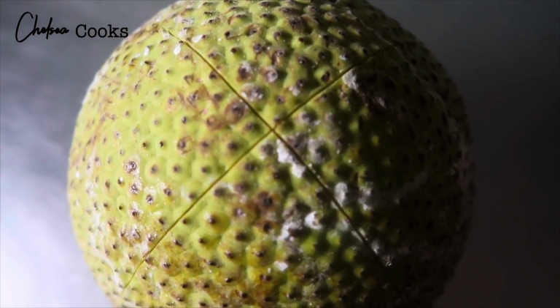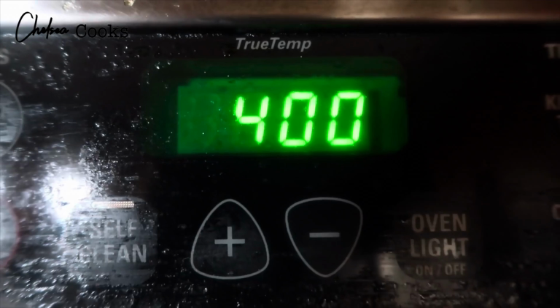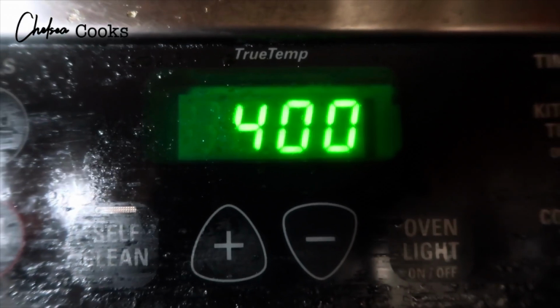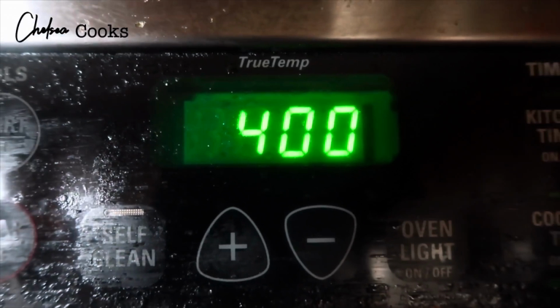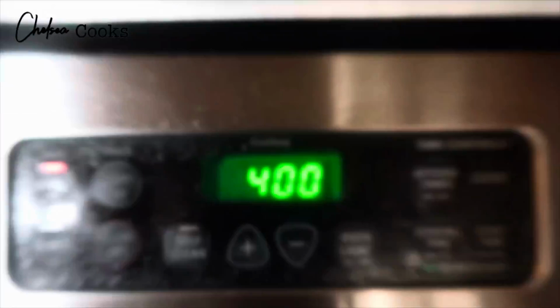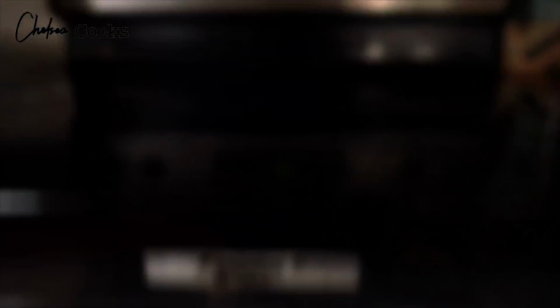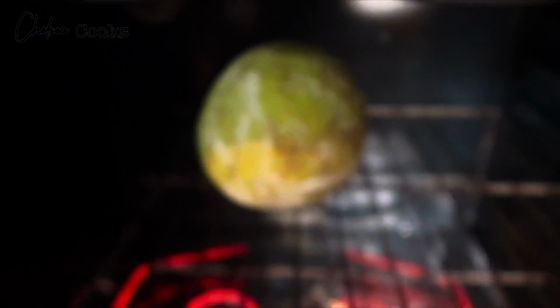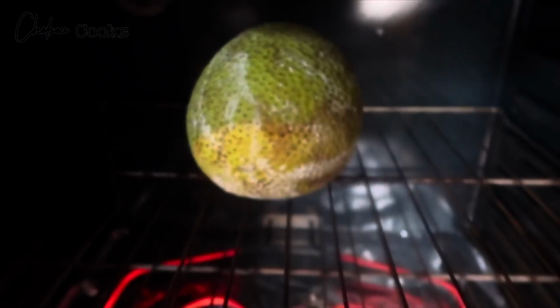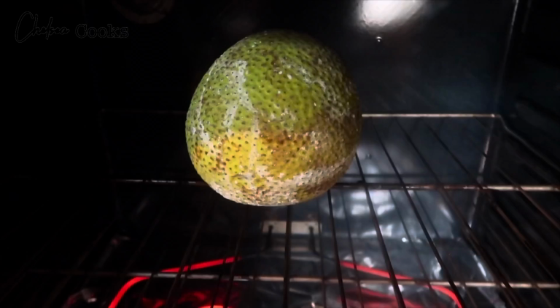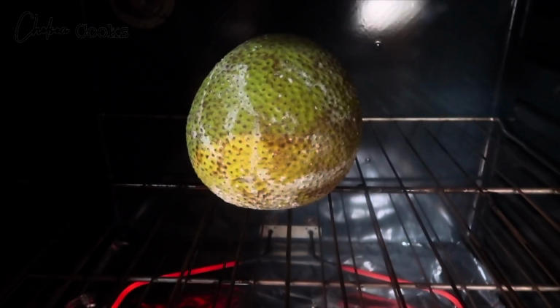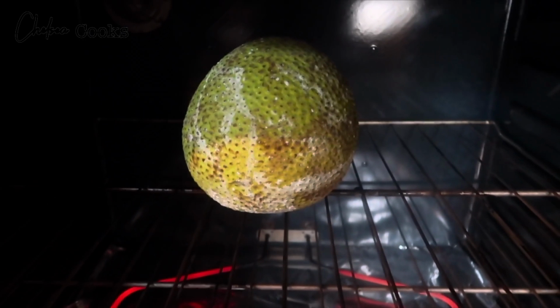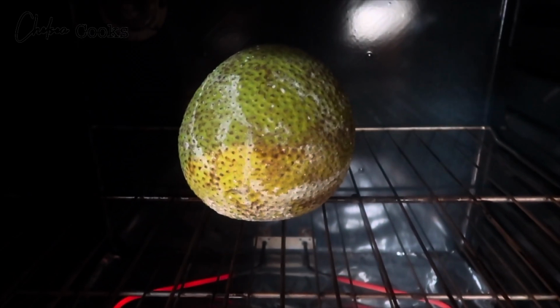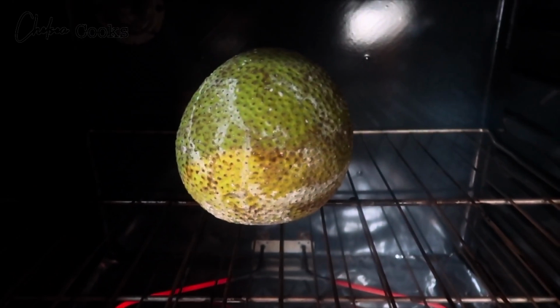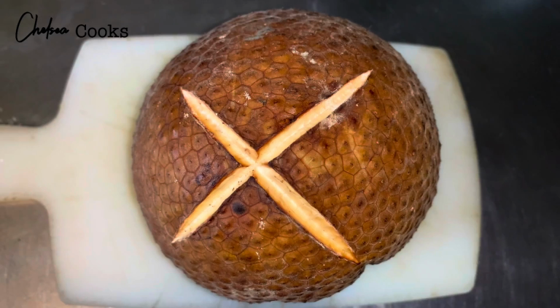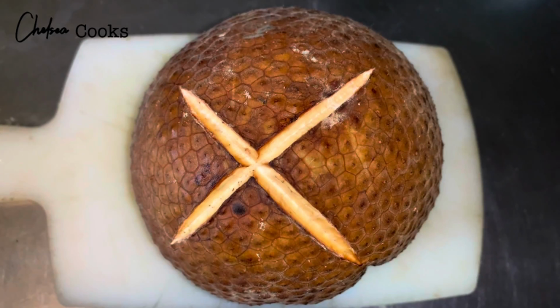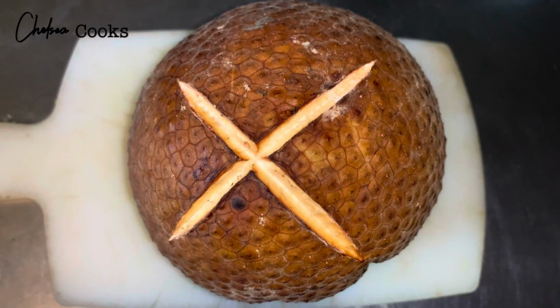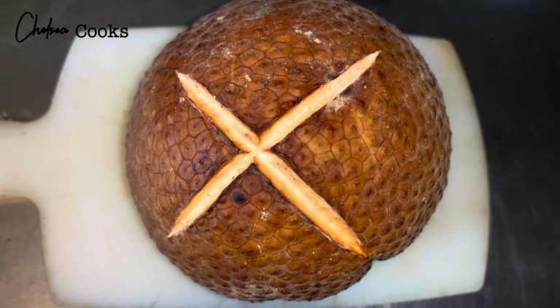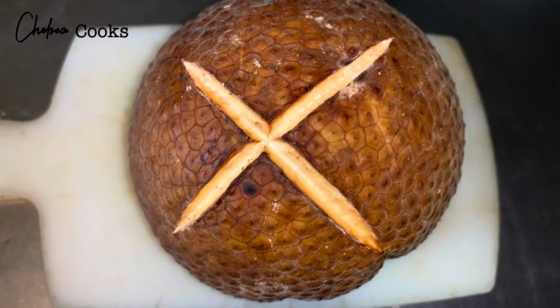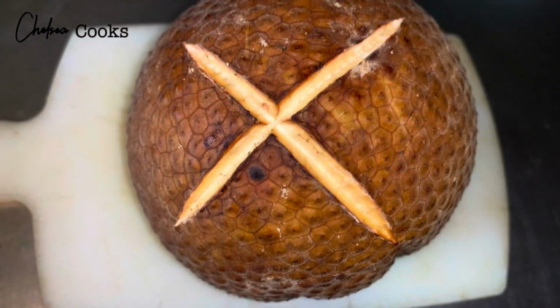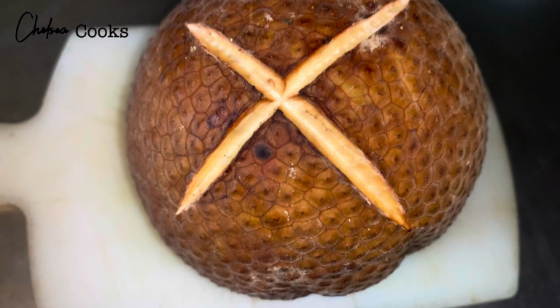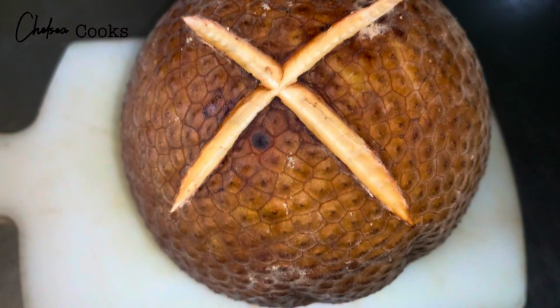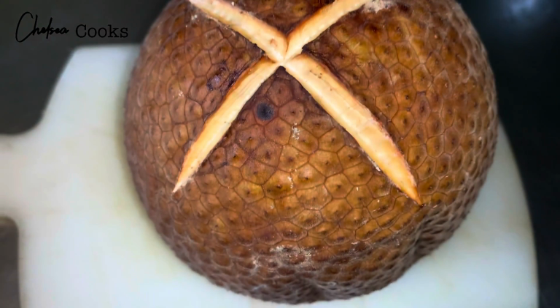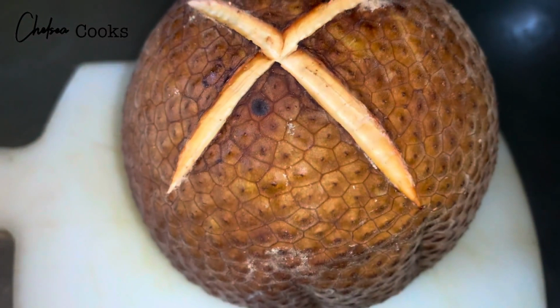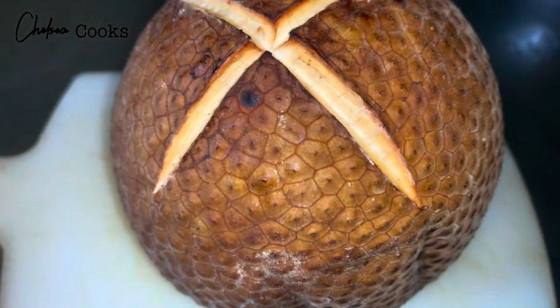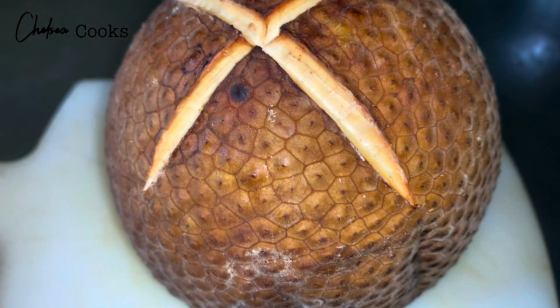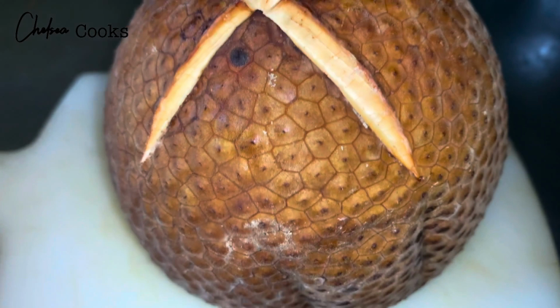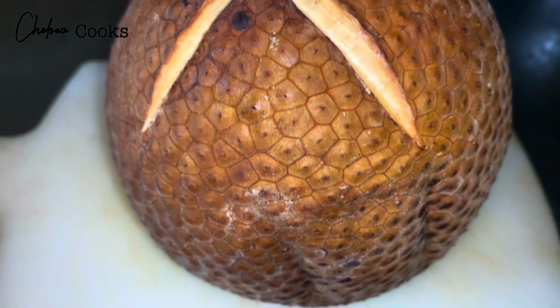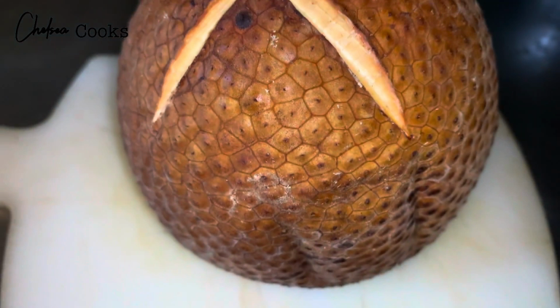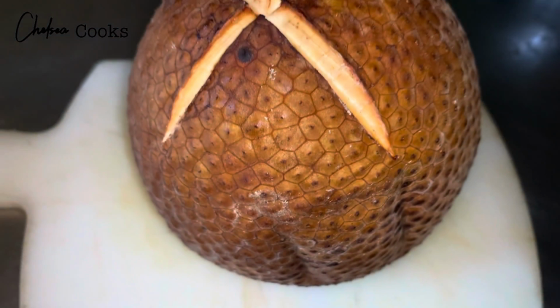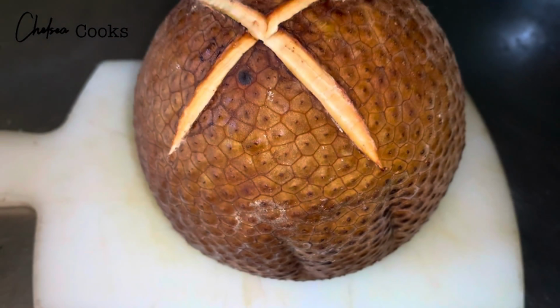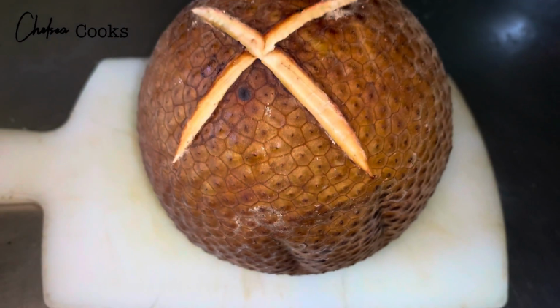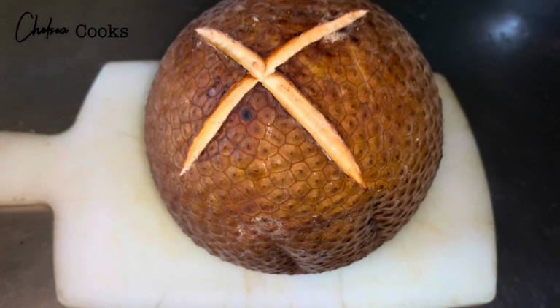I put it in the oven at 400 degrees for about two hours. You're going to check until it looks nice and brown like this — then you can tell that it's cooked all the way through.